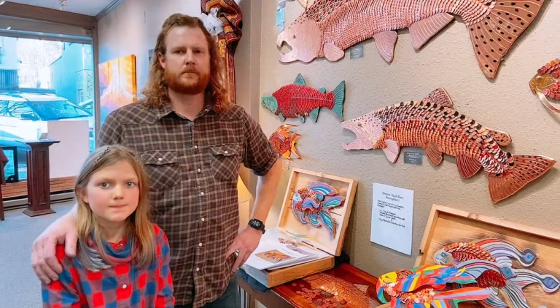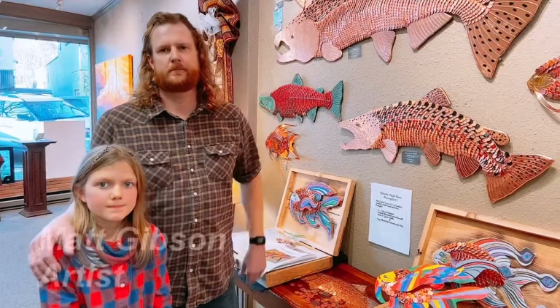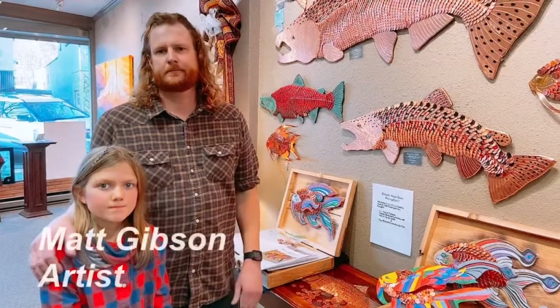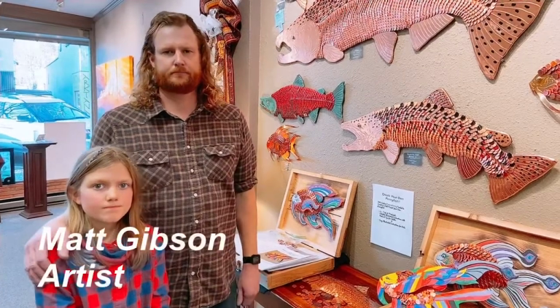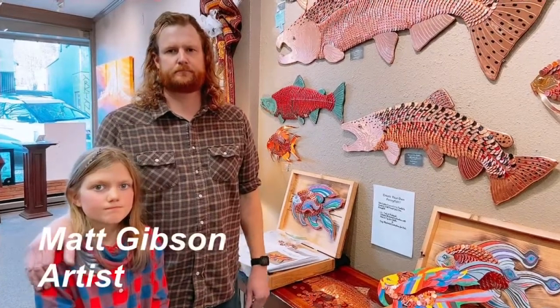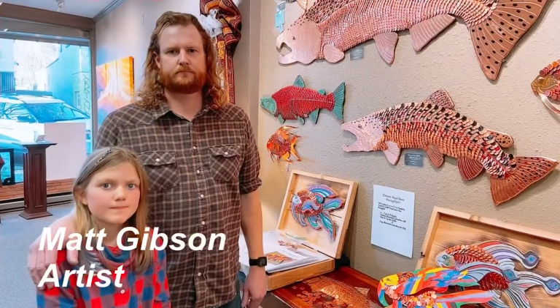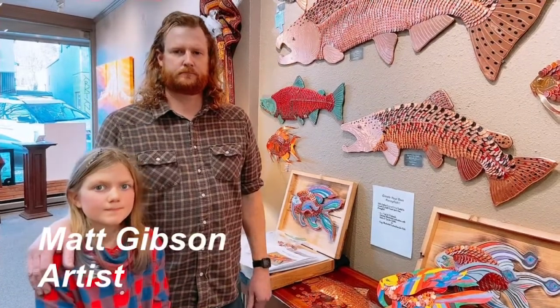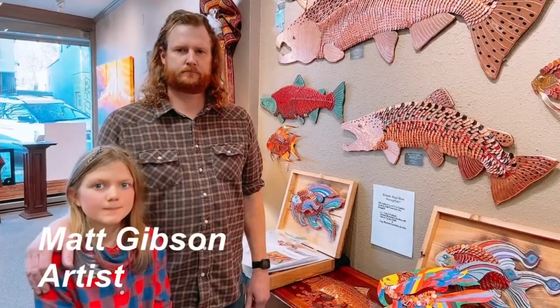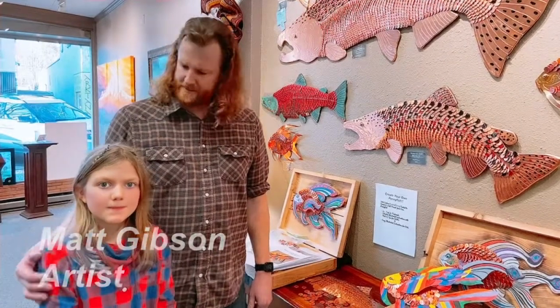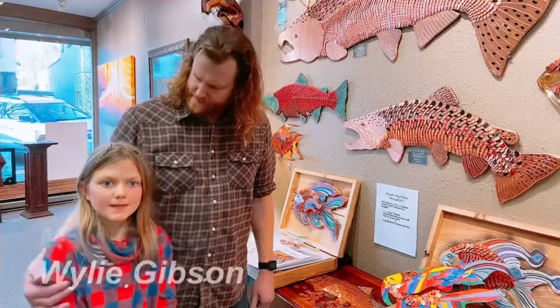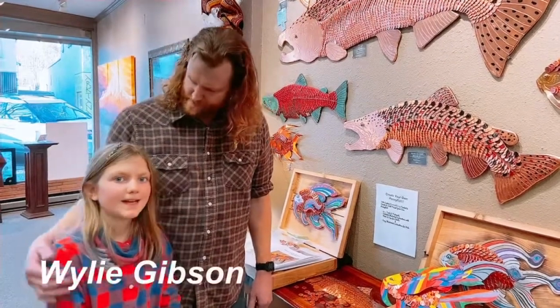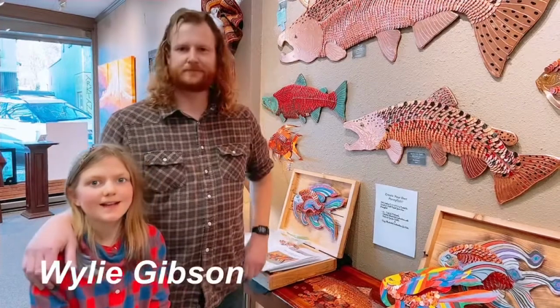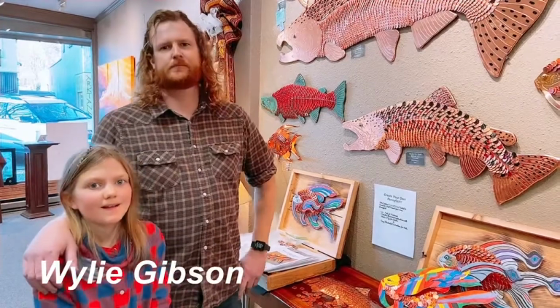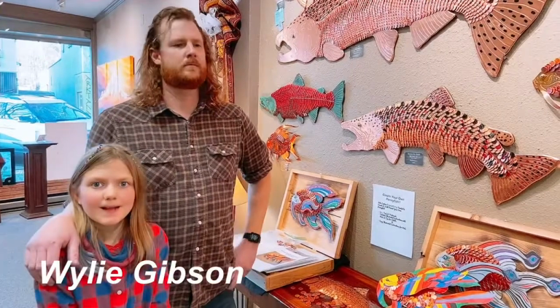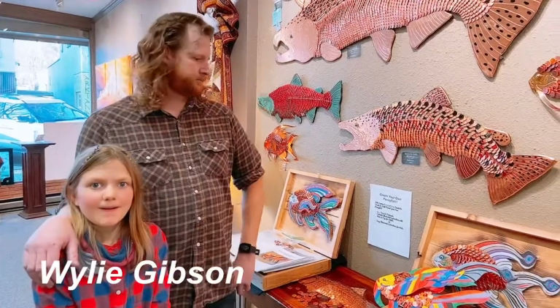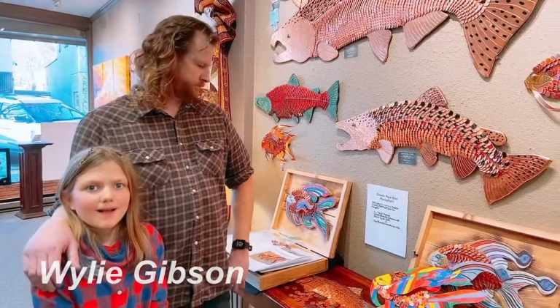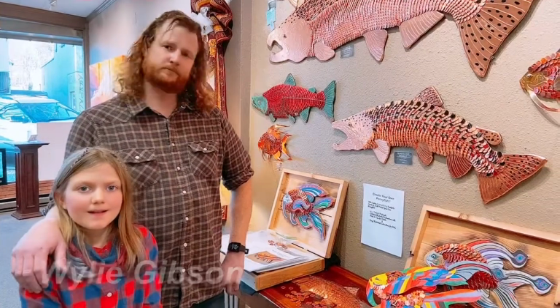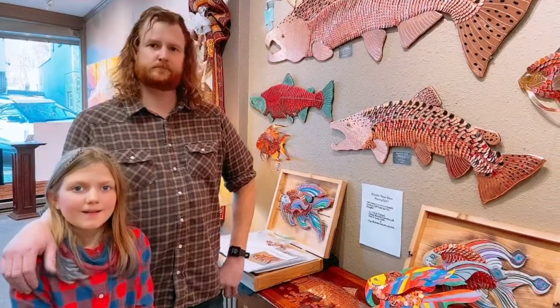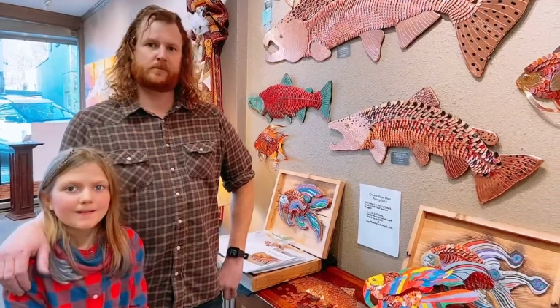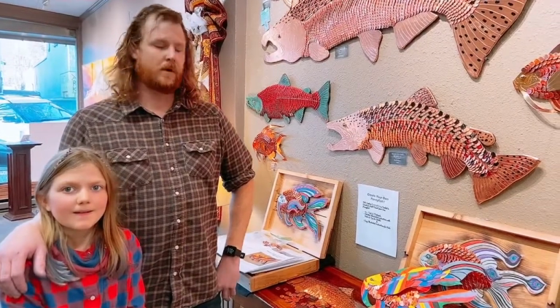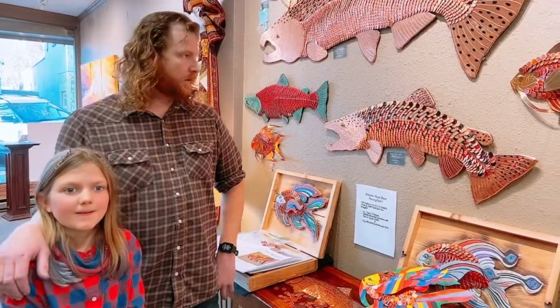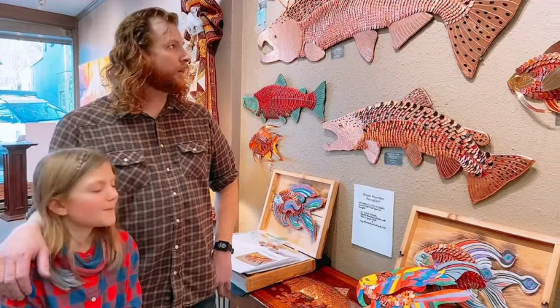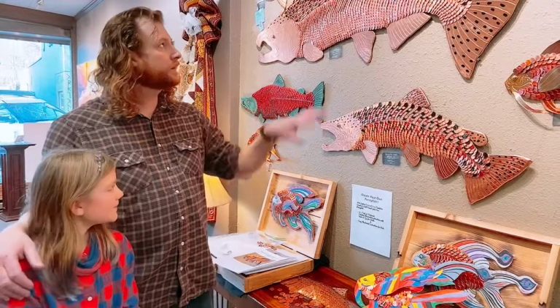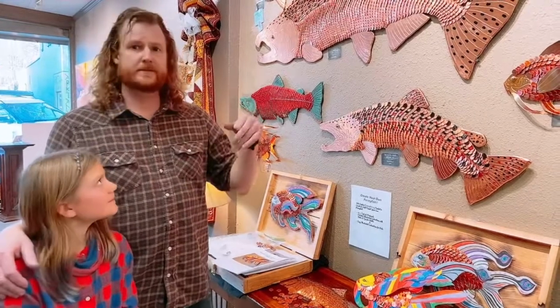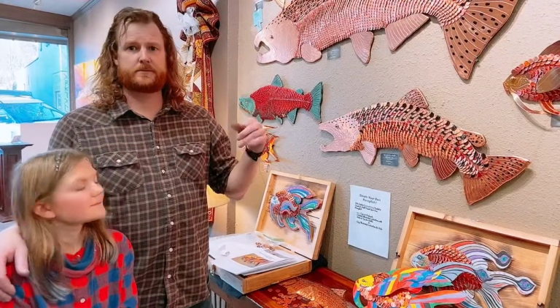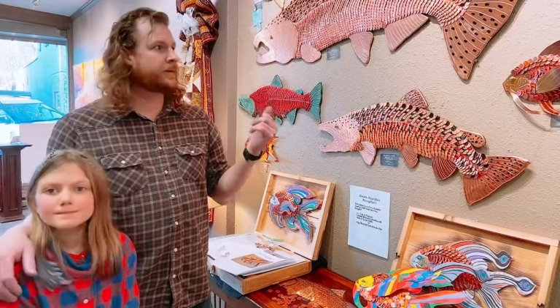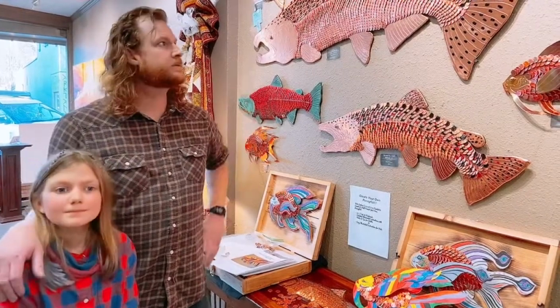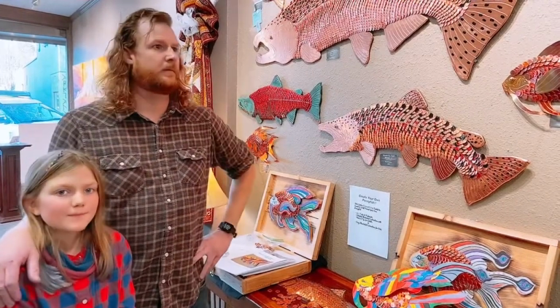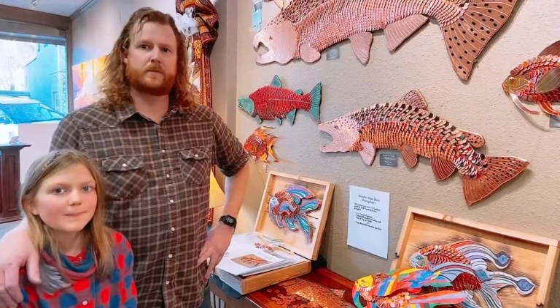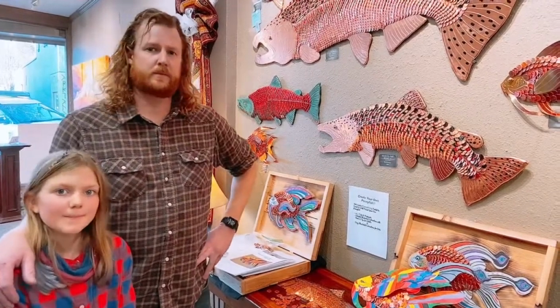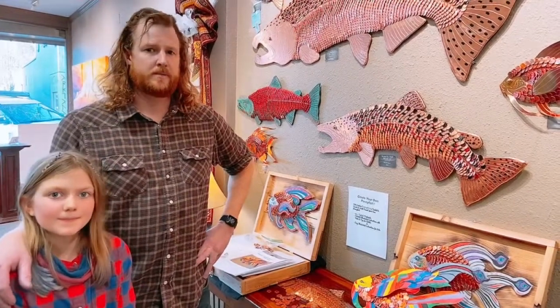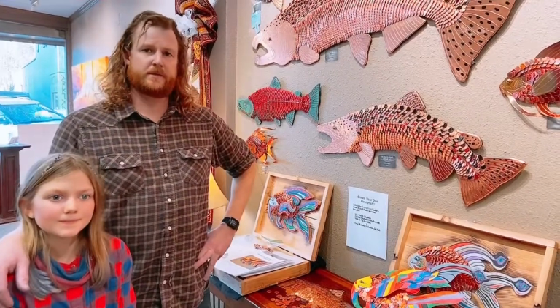So Matt Gibson, you are here at the Camas Gallery with your daughter. This is Wiley. And you guys have created something really special here for the gallery. Well, I've been here in the gallery for about six years, making penny fish. They've been really popular — people seem to like them.